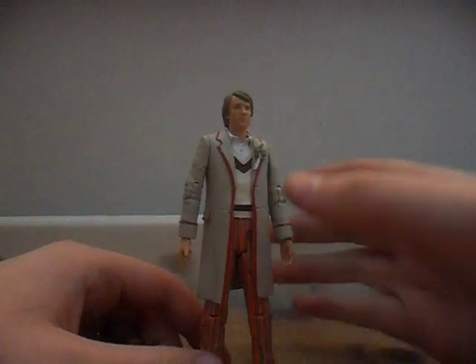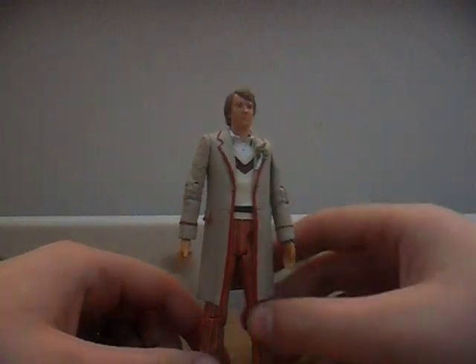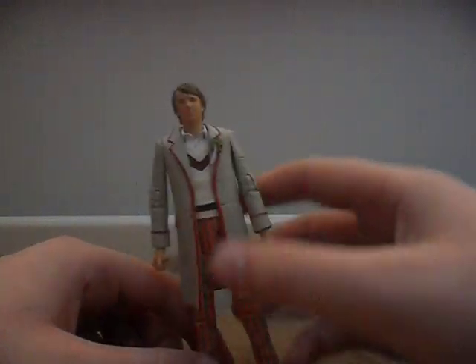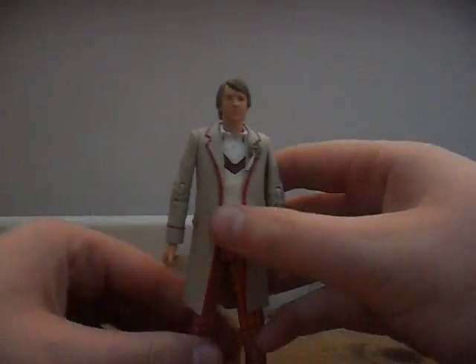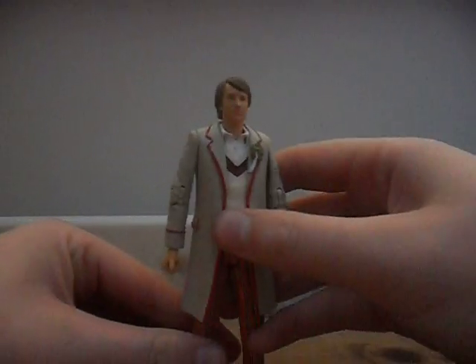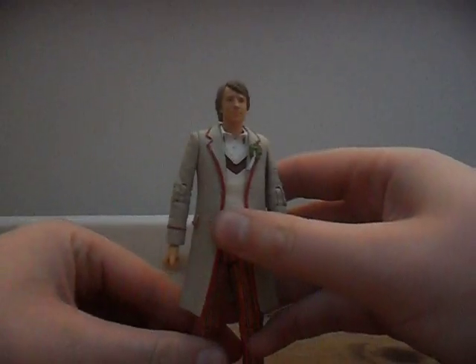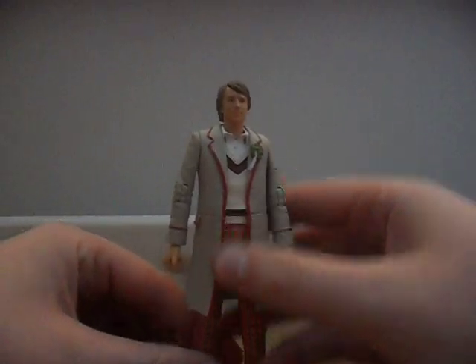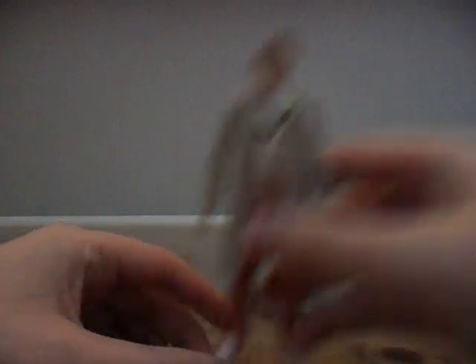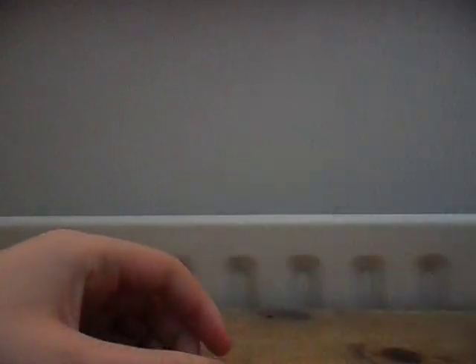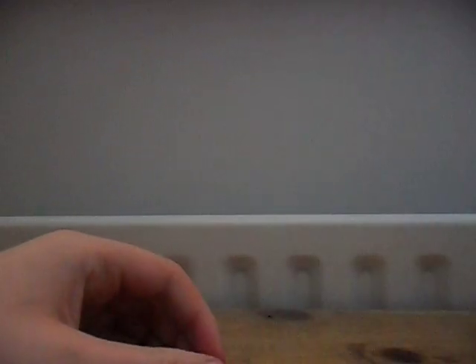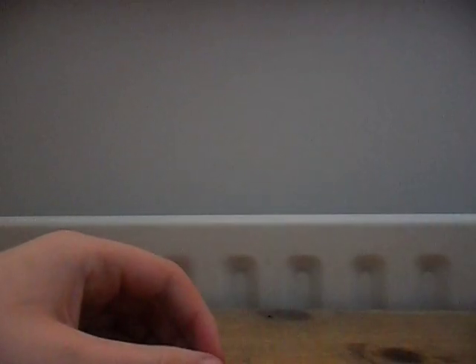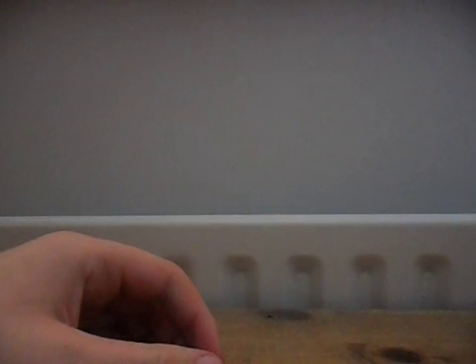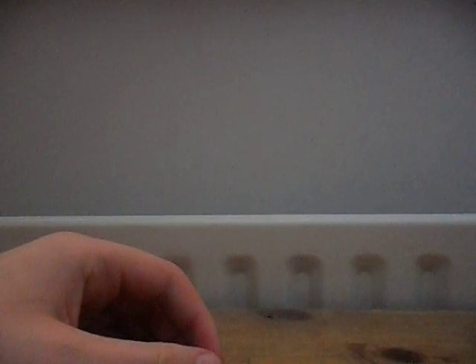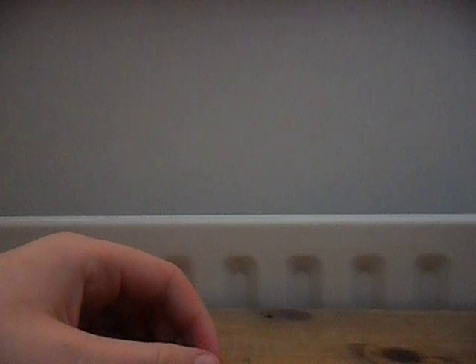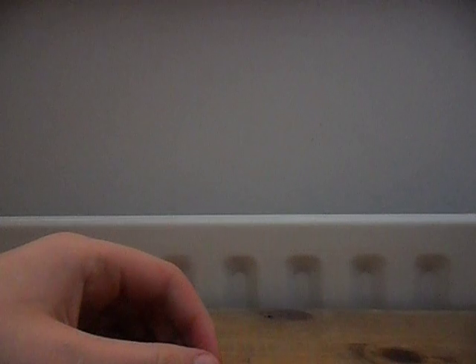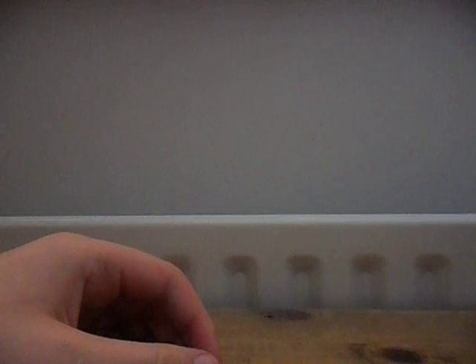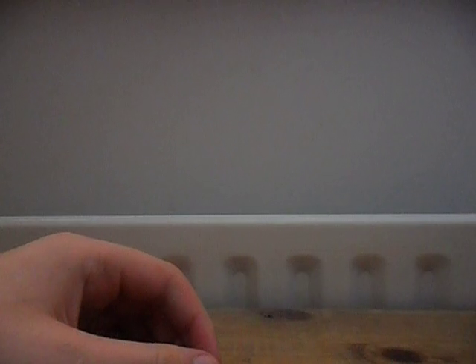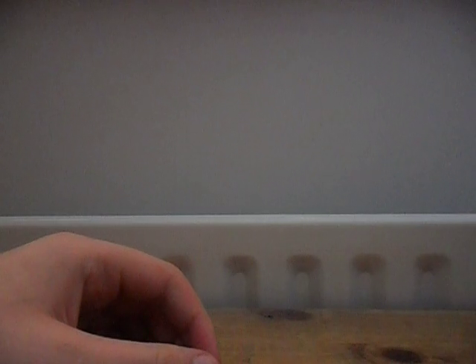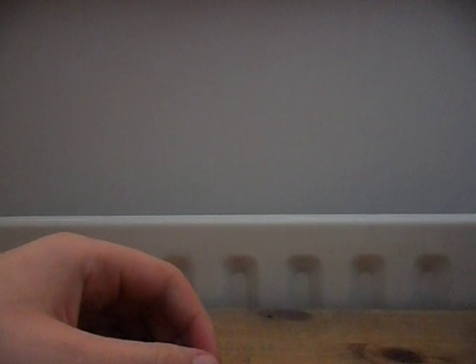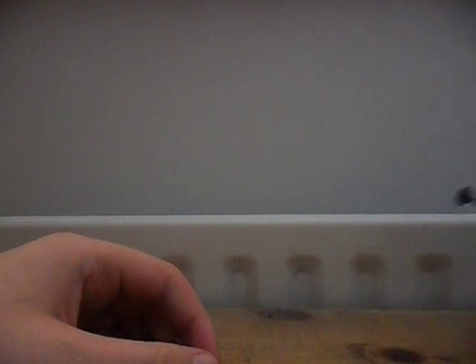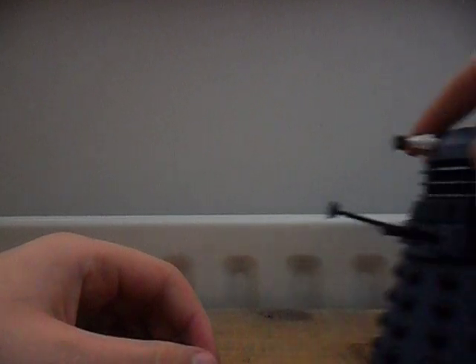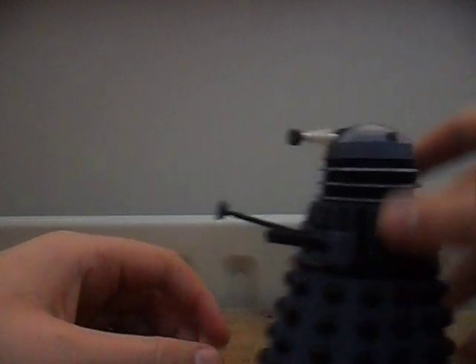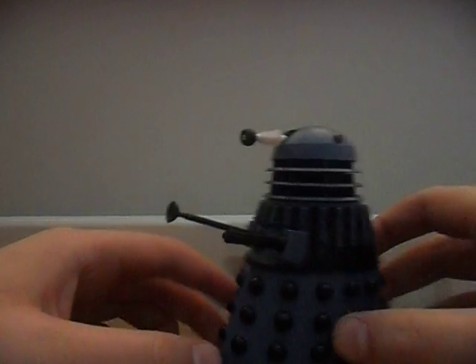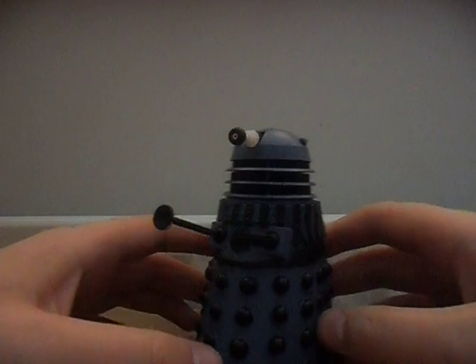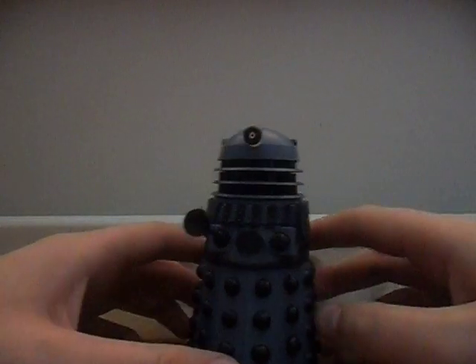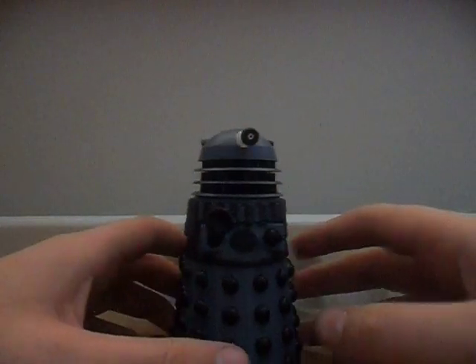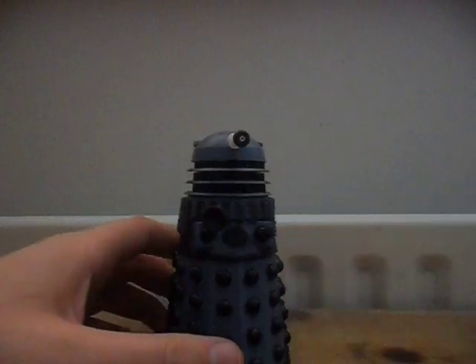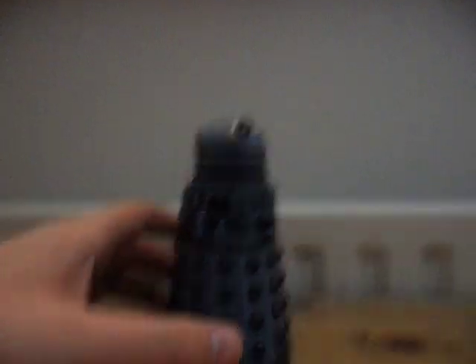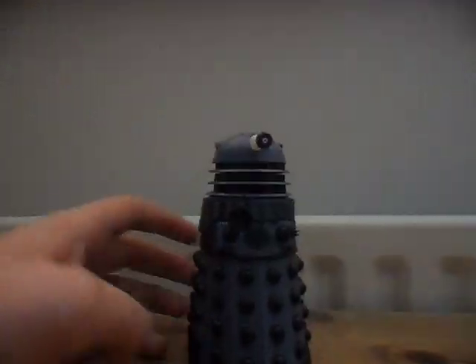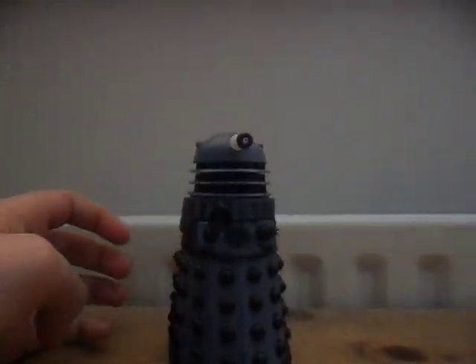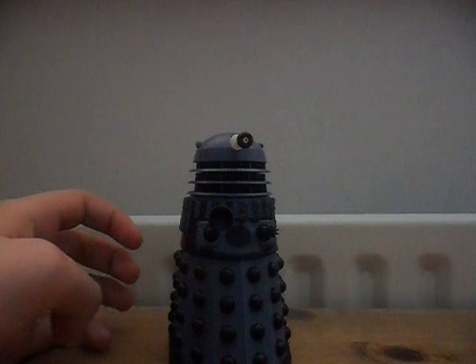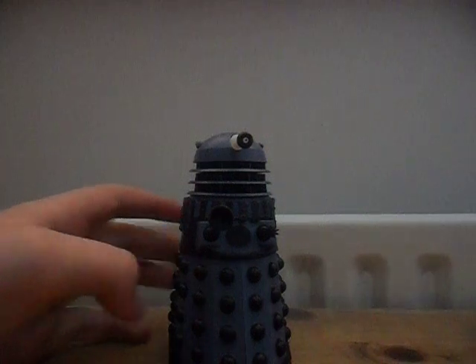Articulation is basically the same as all other human character figures — well, I know the Doctor is not human but human-based. So that was the 5th Doctor. Now we'll go on to the general Resurrection Dalek.